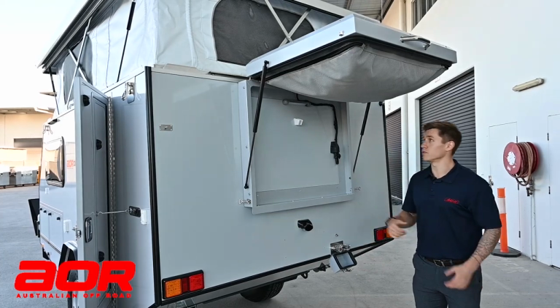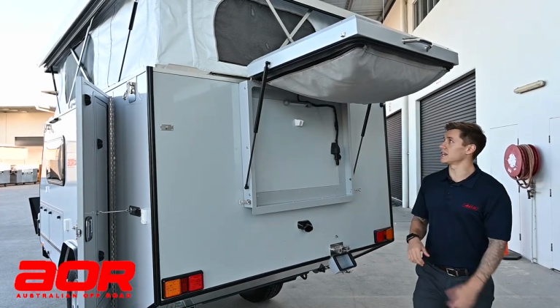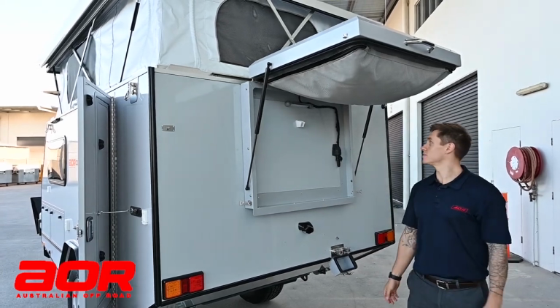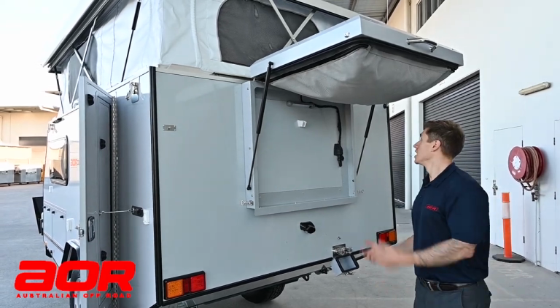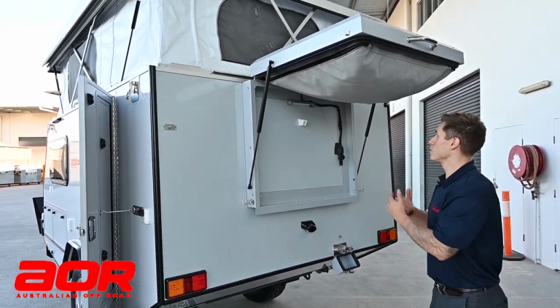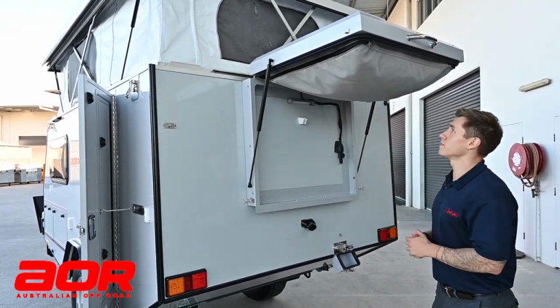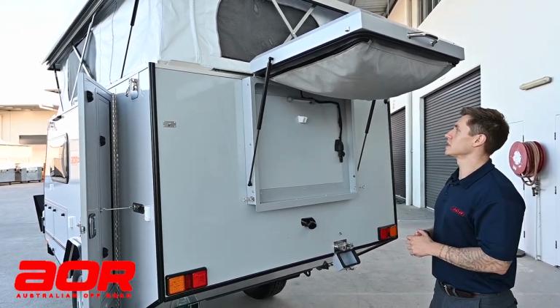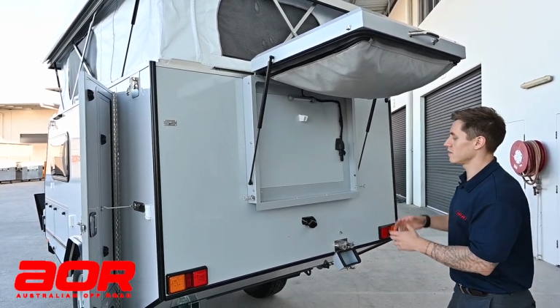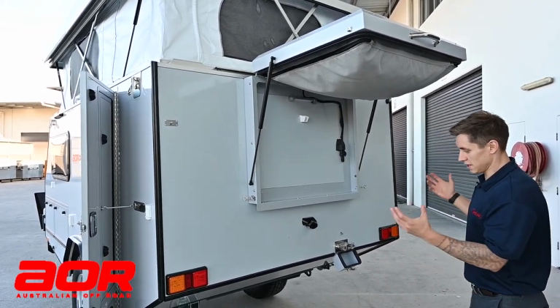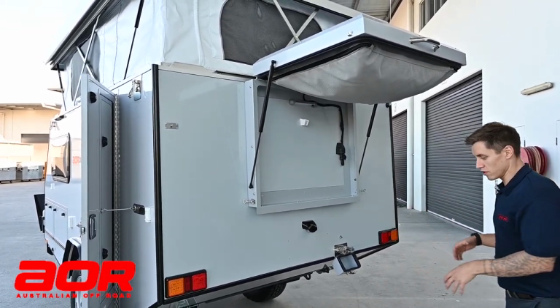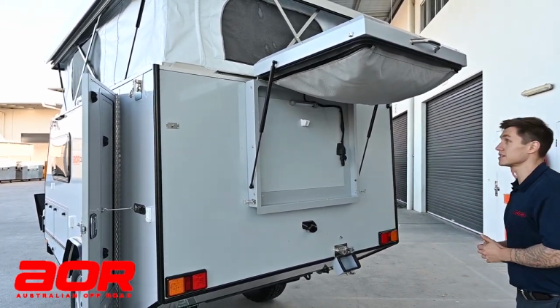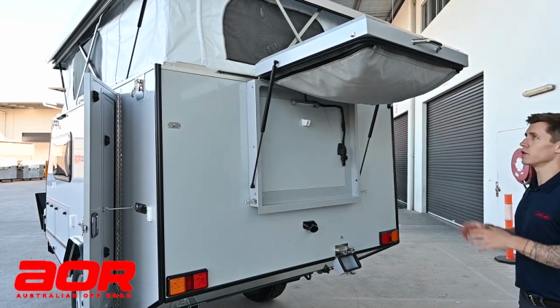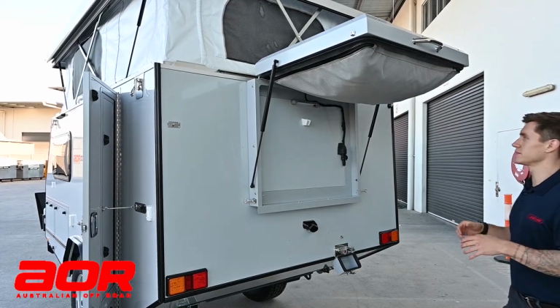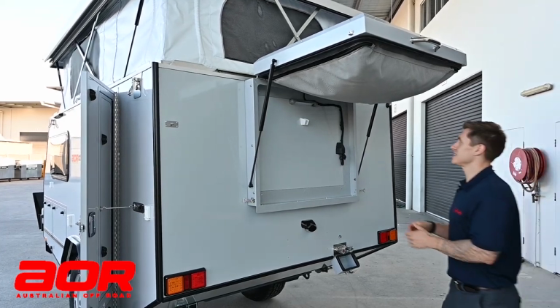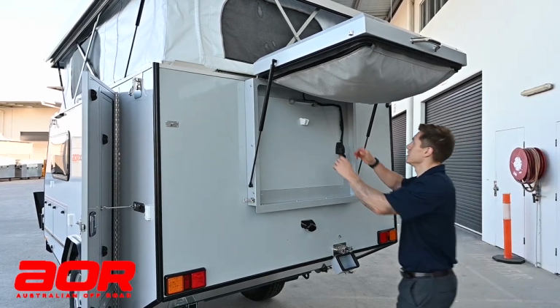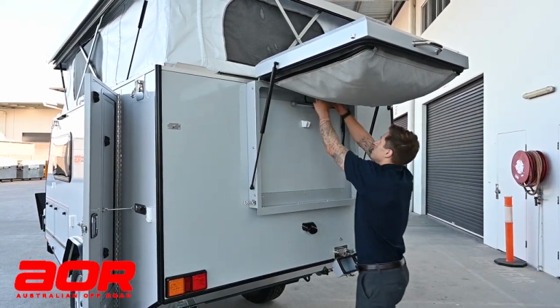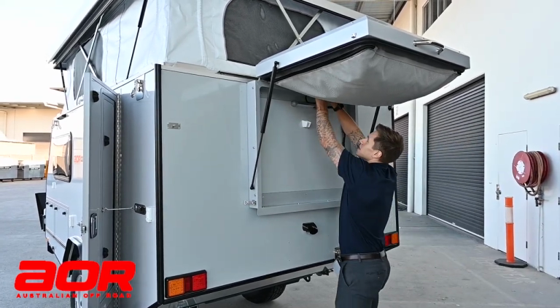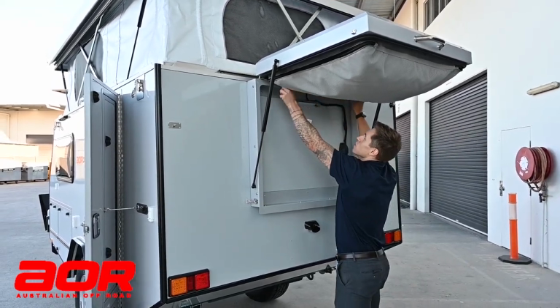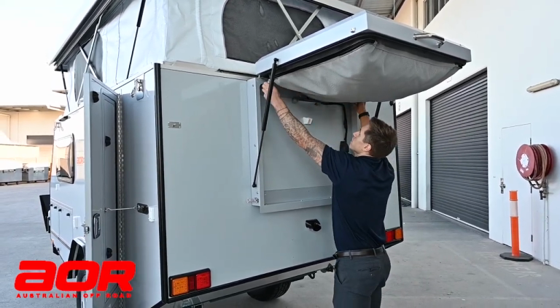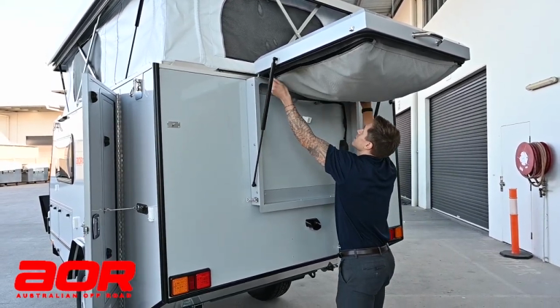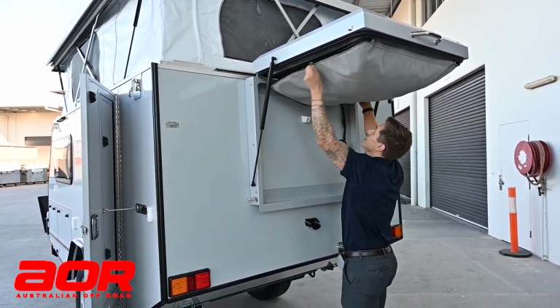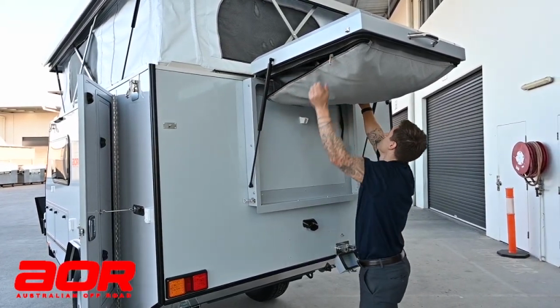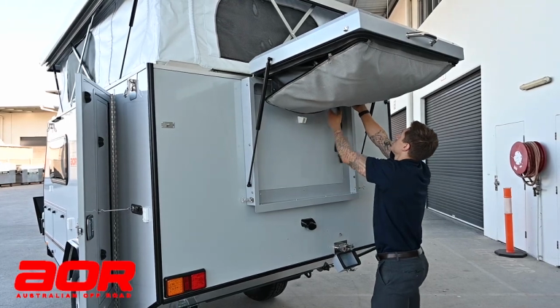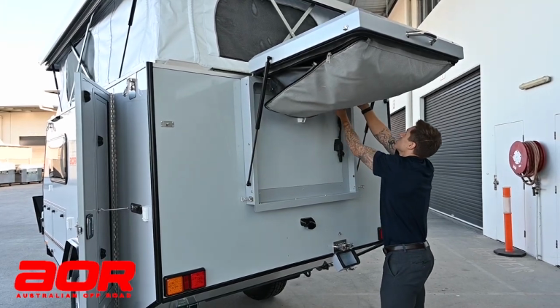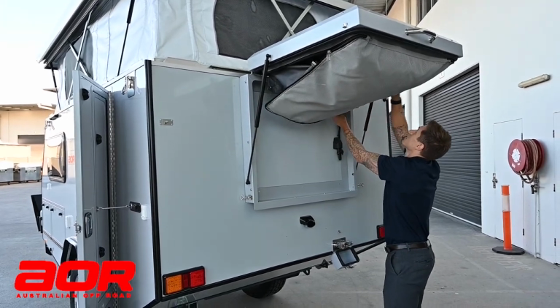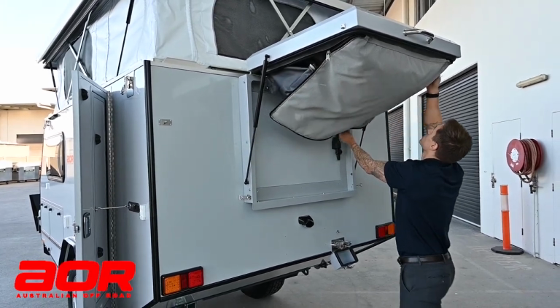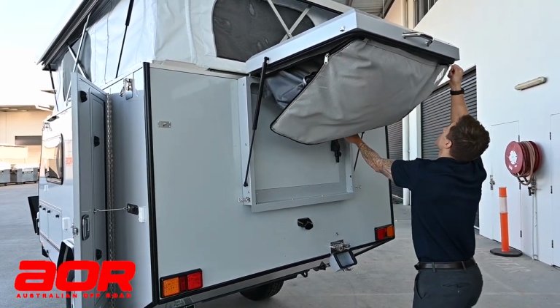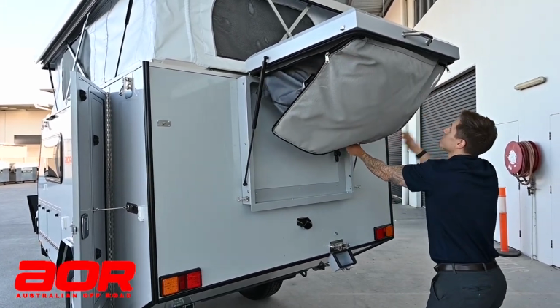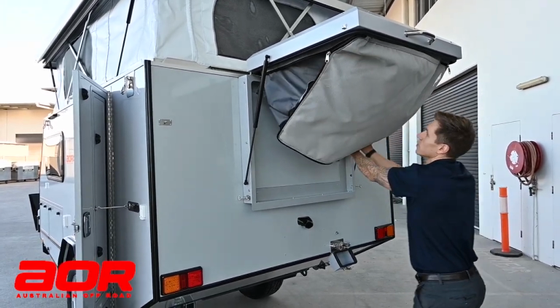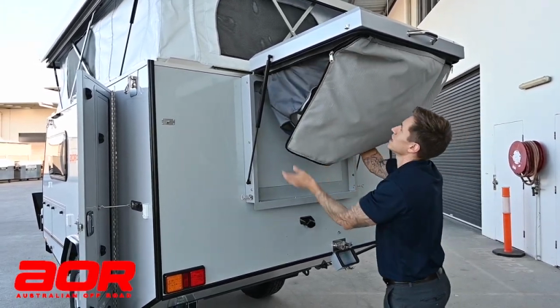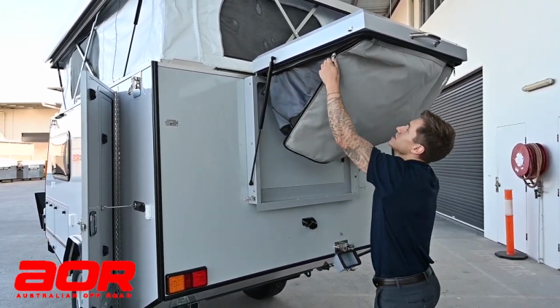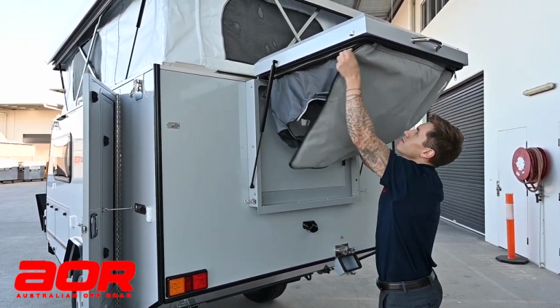When we want to drop this cubicle down — I'm not on grass right now so I won't be able to peg it down — but I can give you an overview of how to get it down and in position. Firstly, we'll unzip this false floor which will allow the tent to fall down like so.